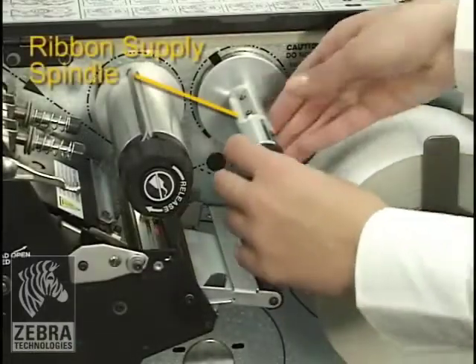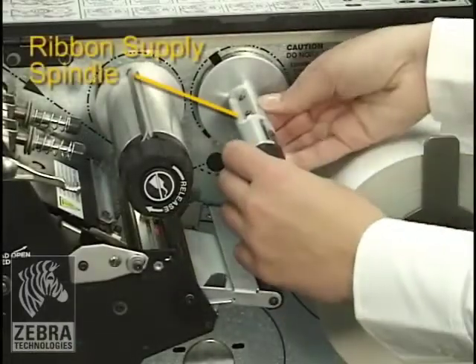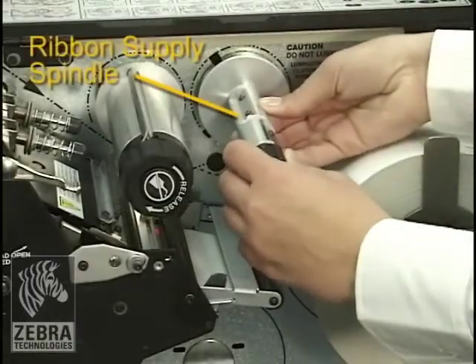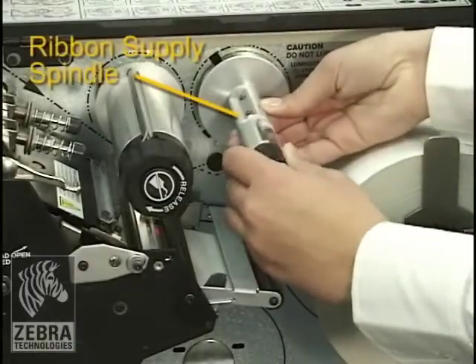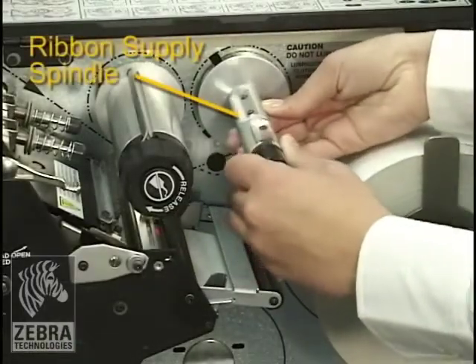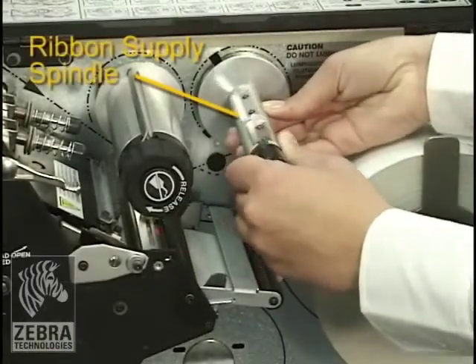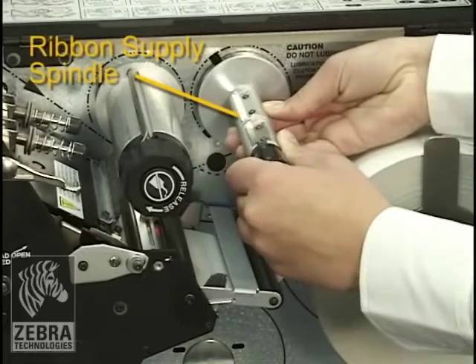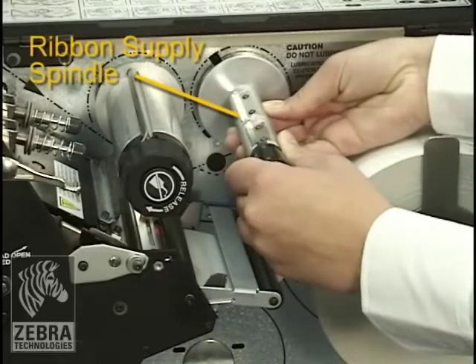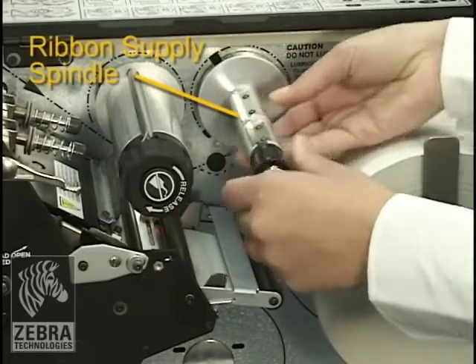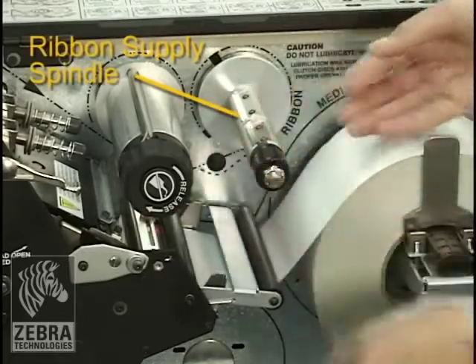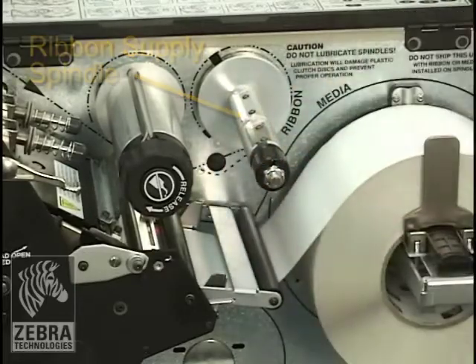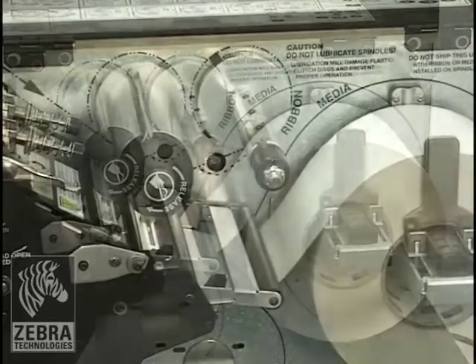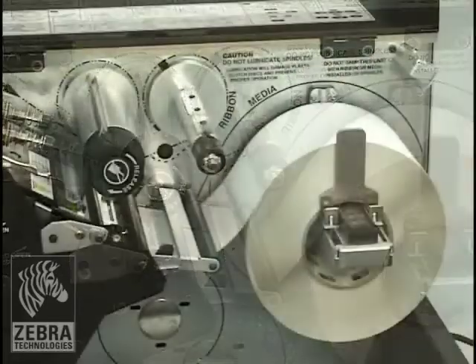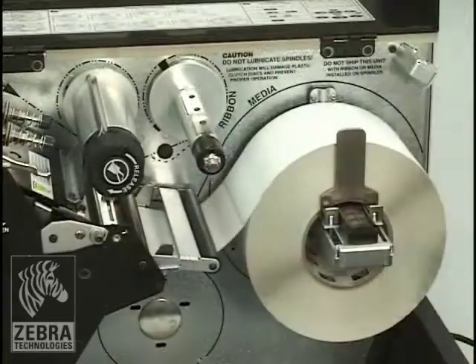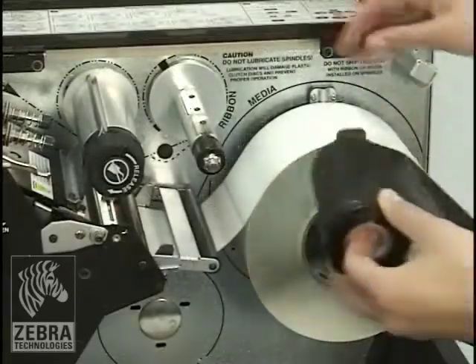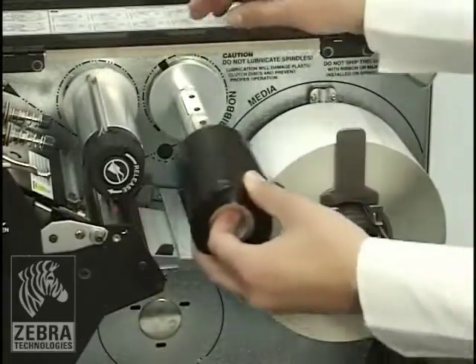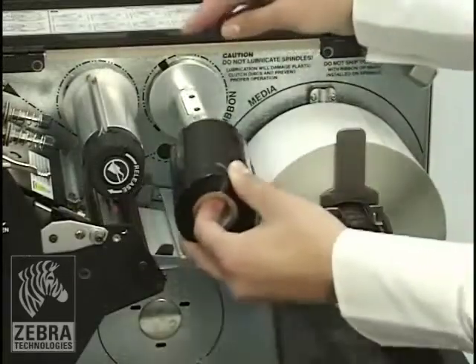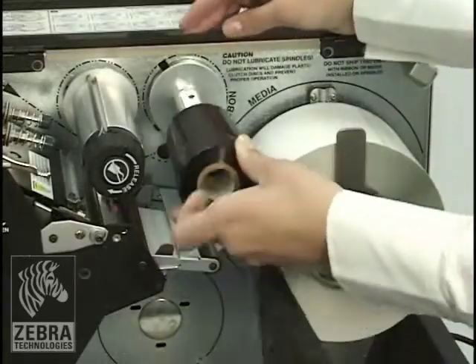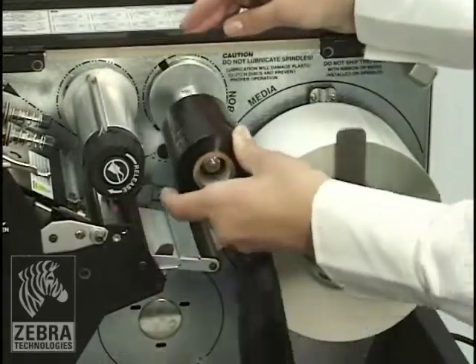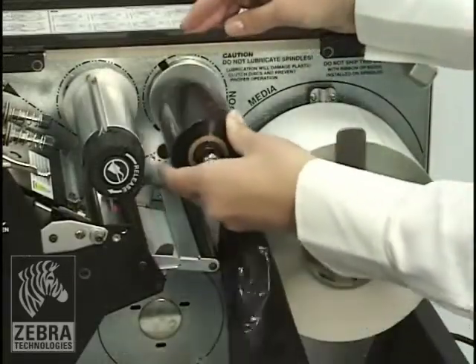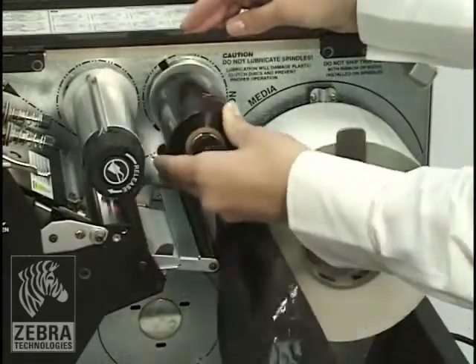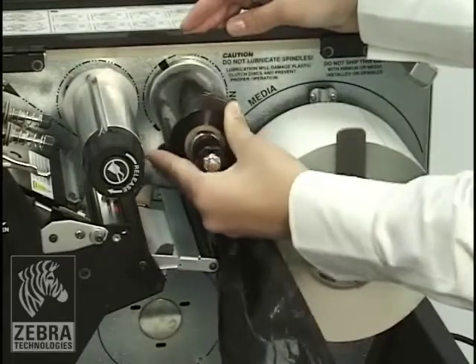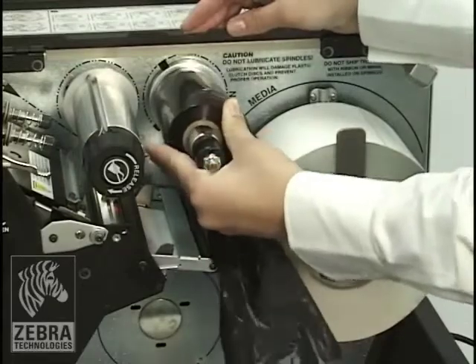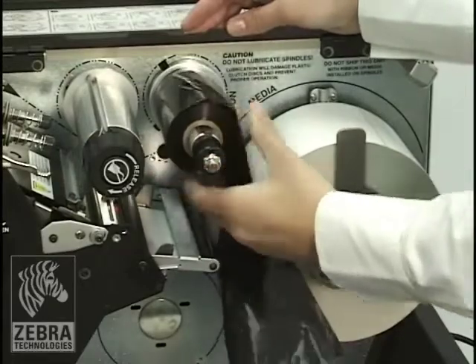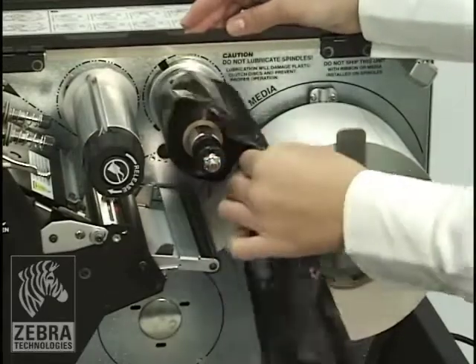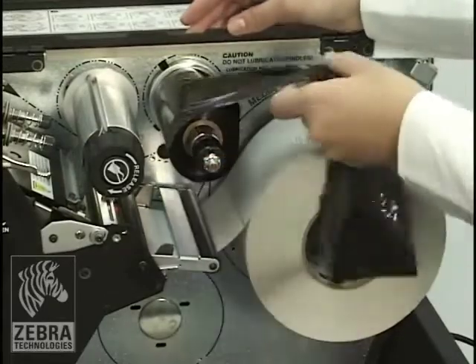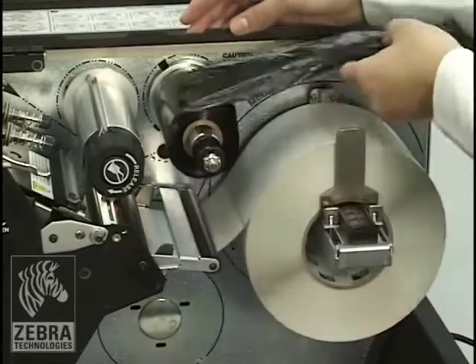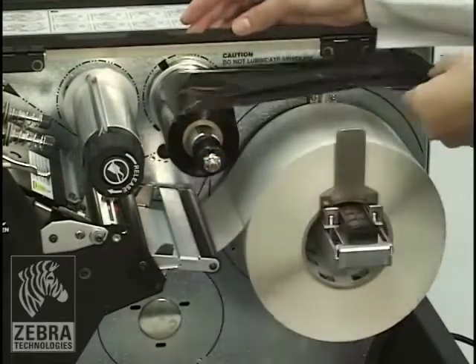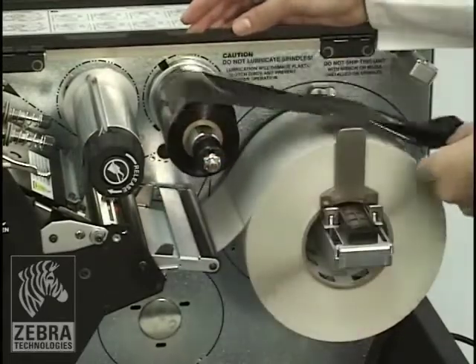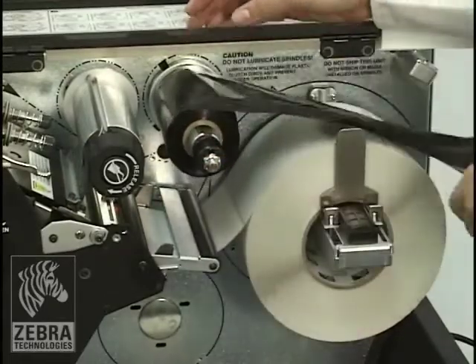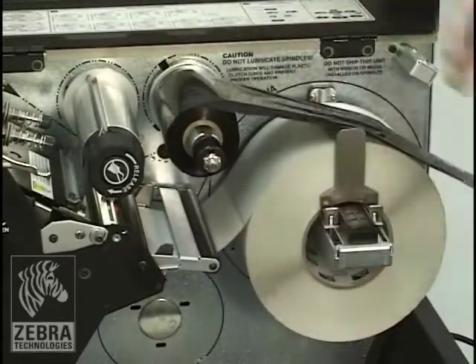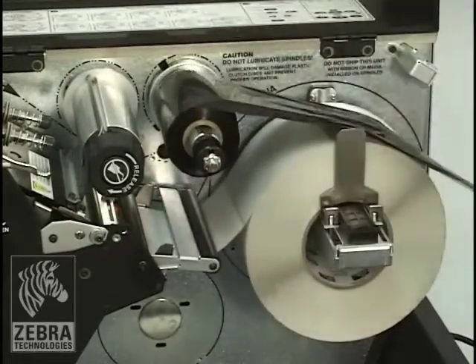Align segments of the ribbon supply spindle. Place the roll of ribbon on the ribbon supply spindle with the loose end unrolling clockwise, and push the roll back as far as it will go.